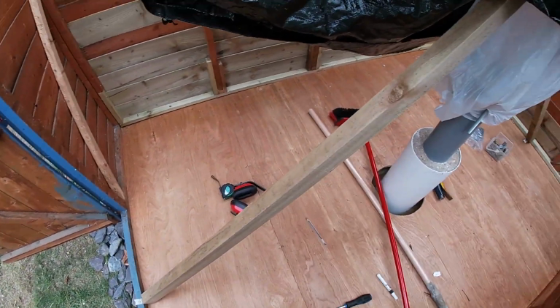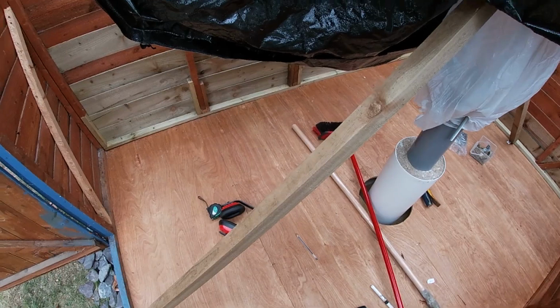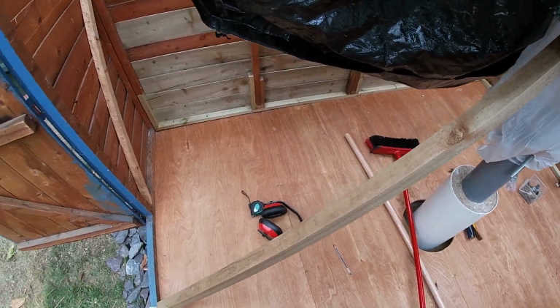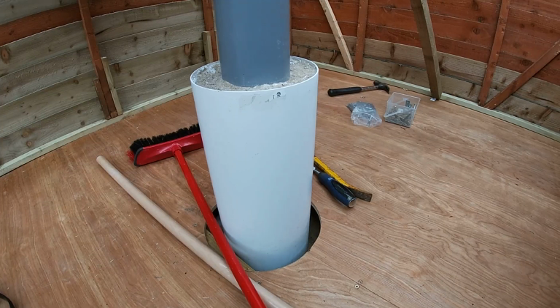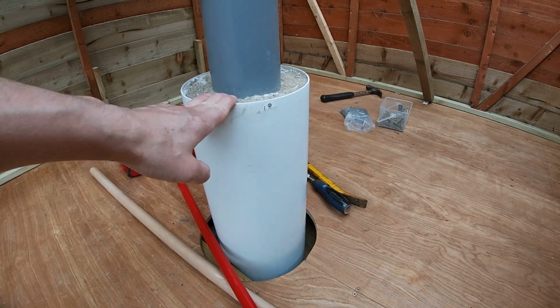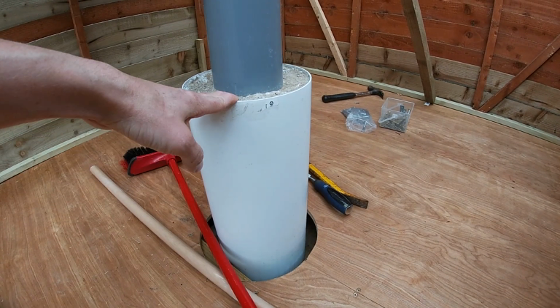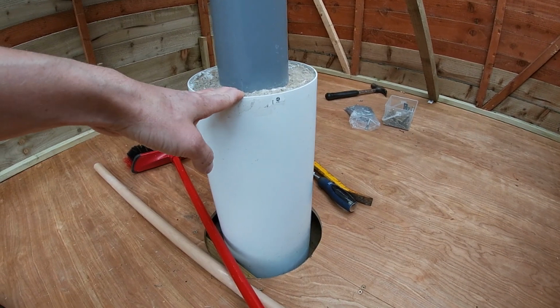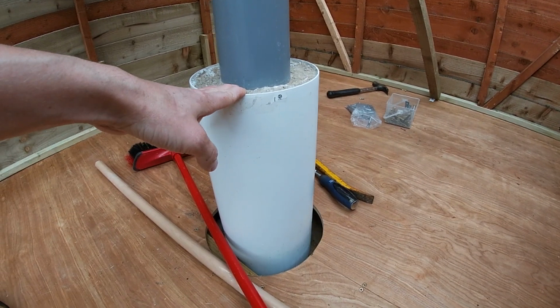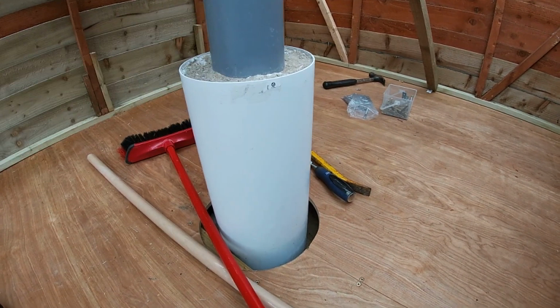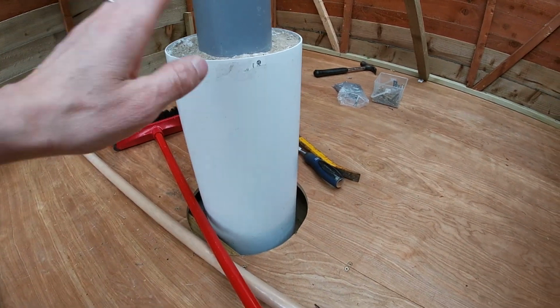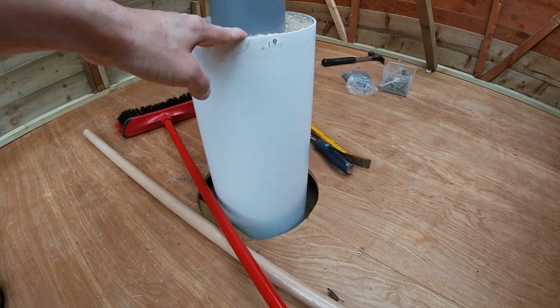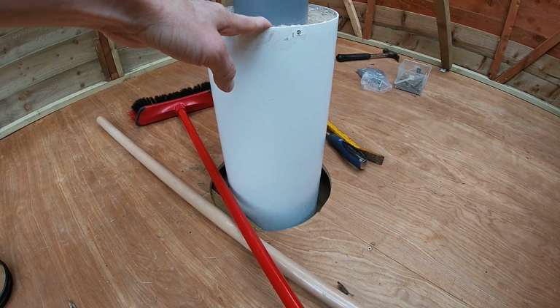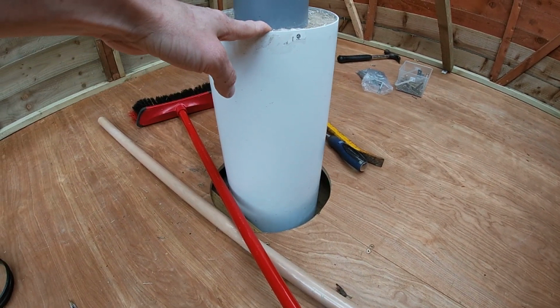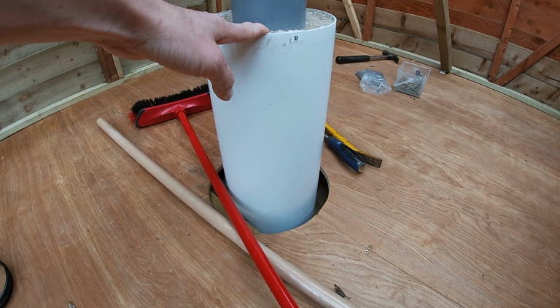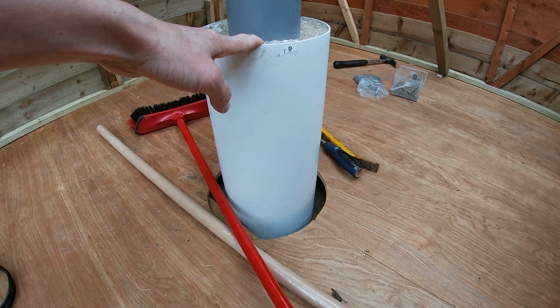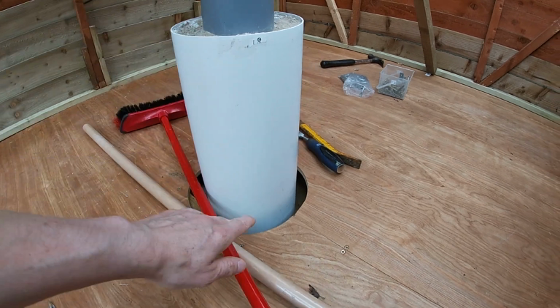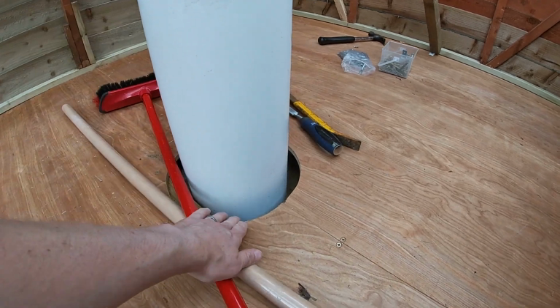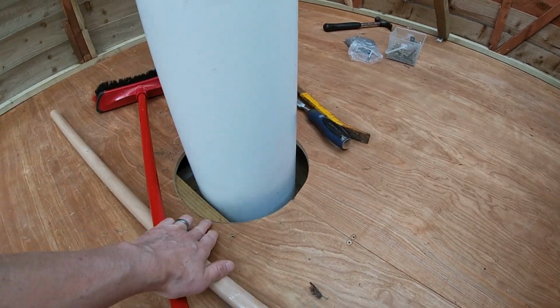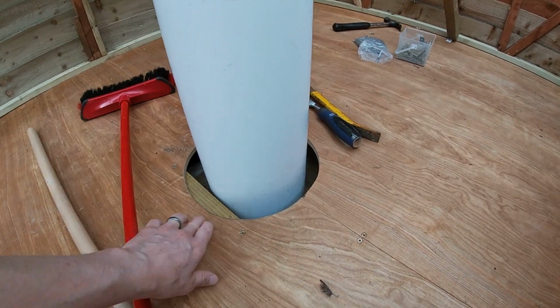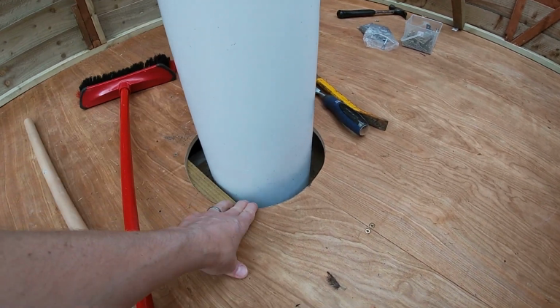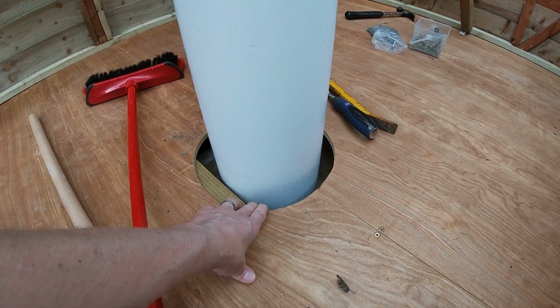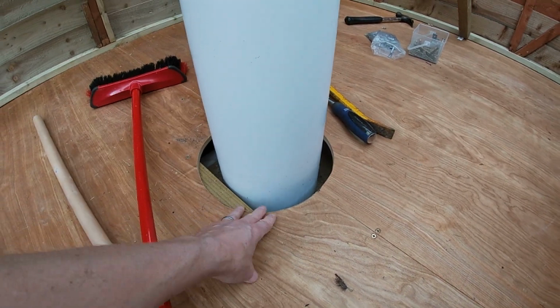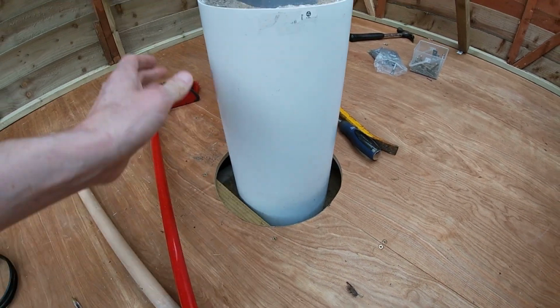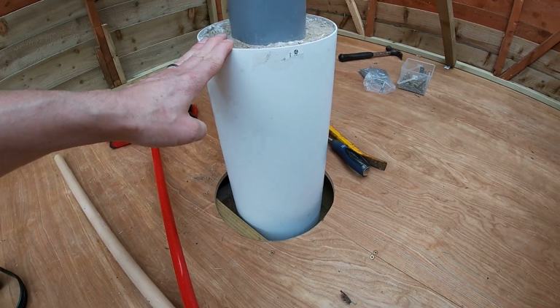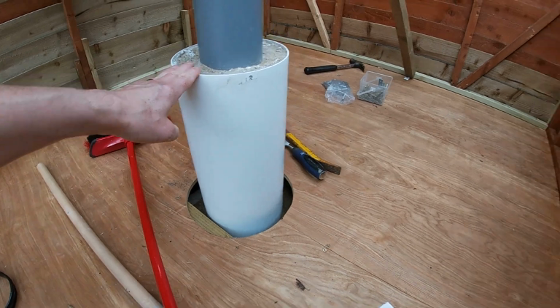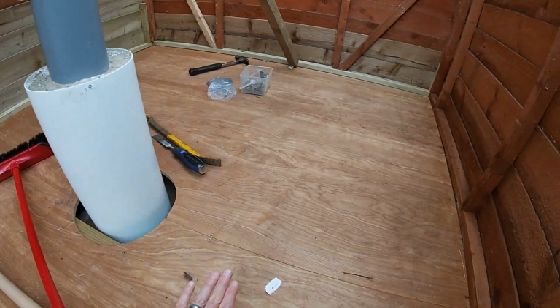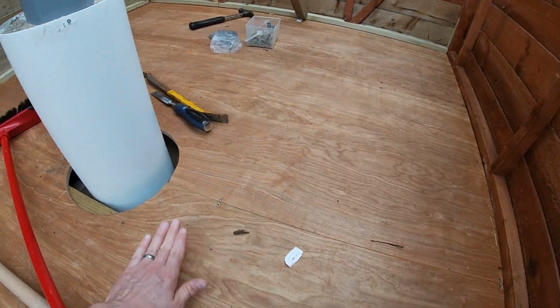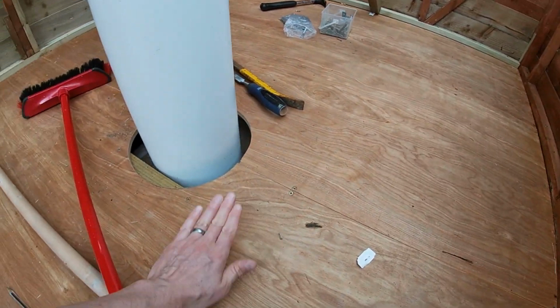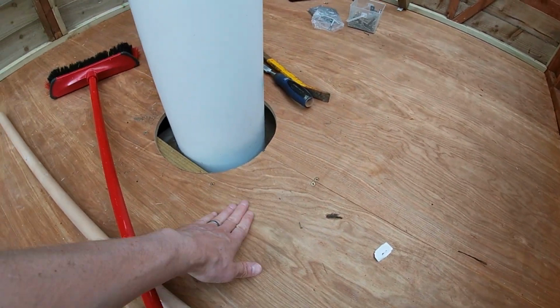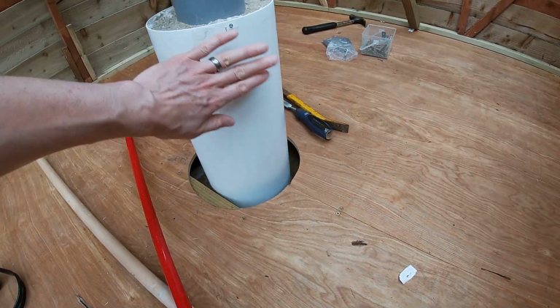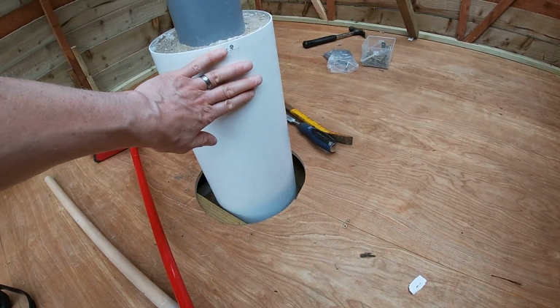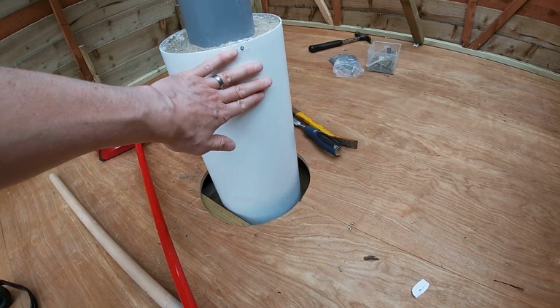This pier is basically full of concrete and rebar going into the ground into another block of concrete. It's completely separate from the floor, so there'll be no vibrations from the floor transferred to the pier at all.